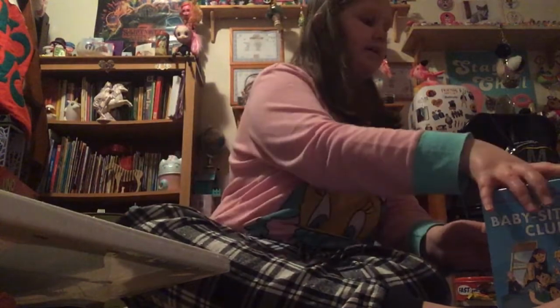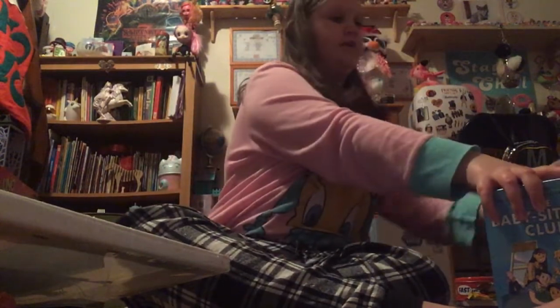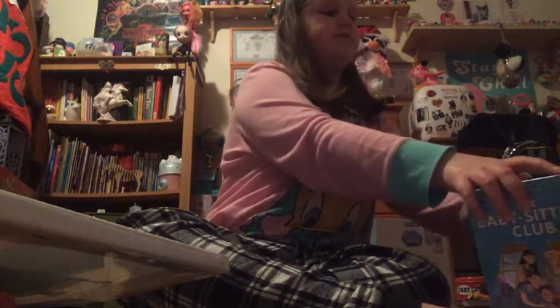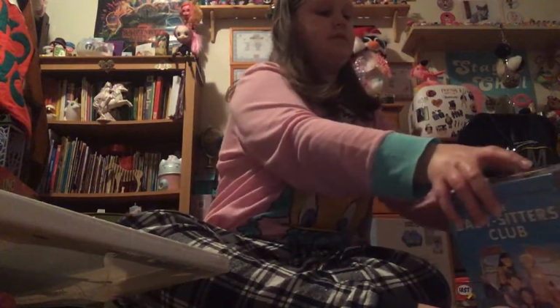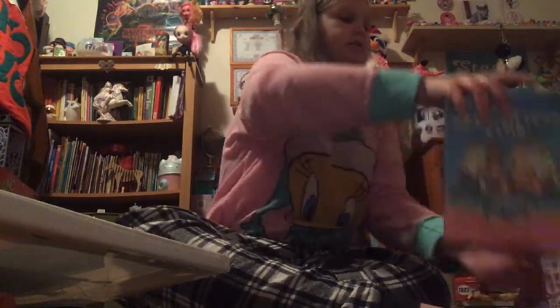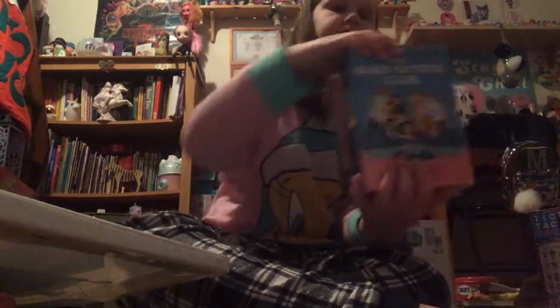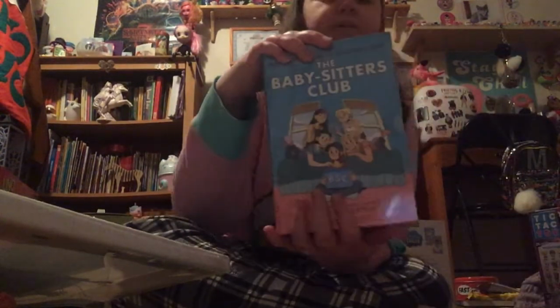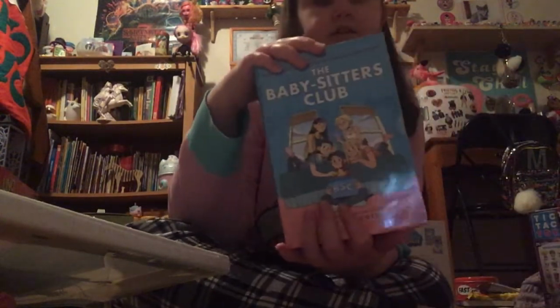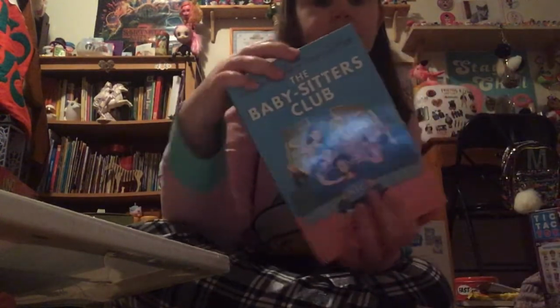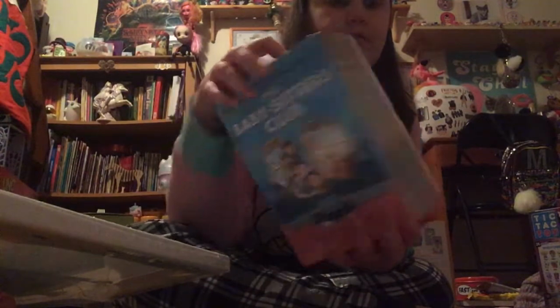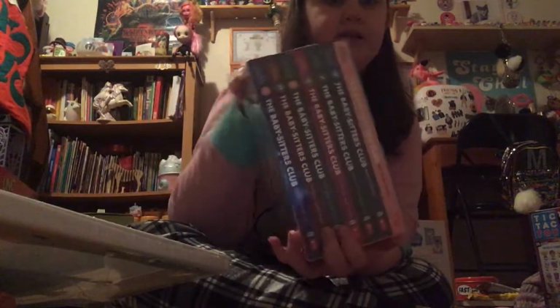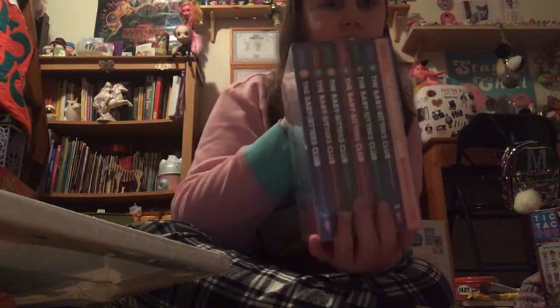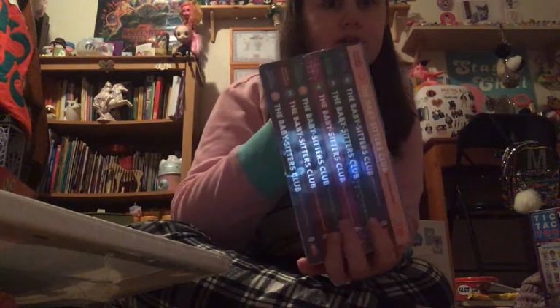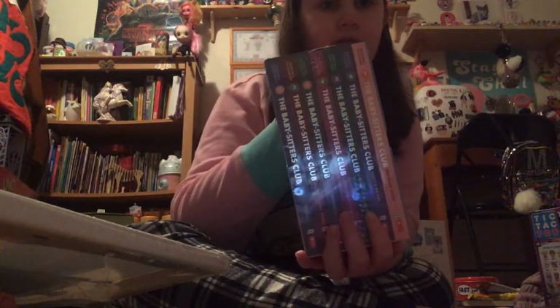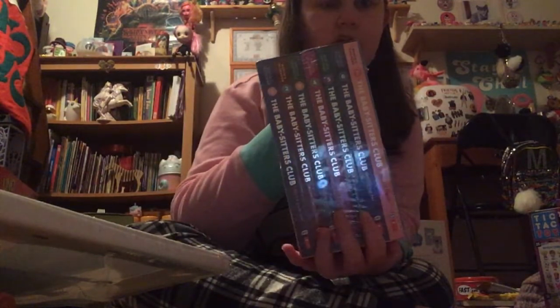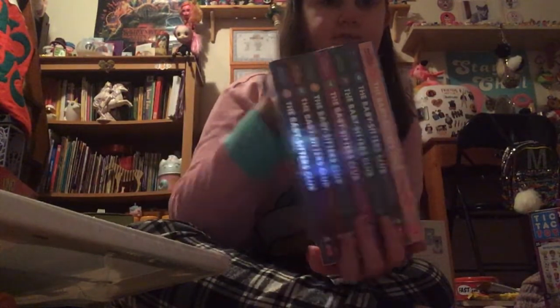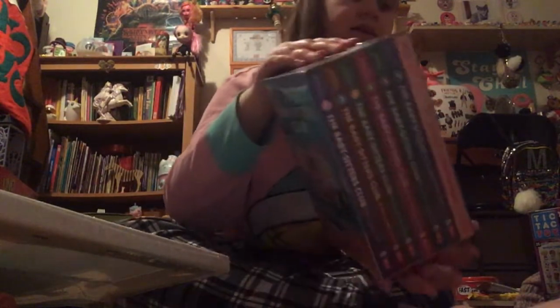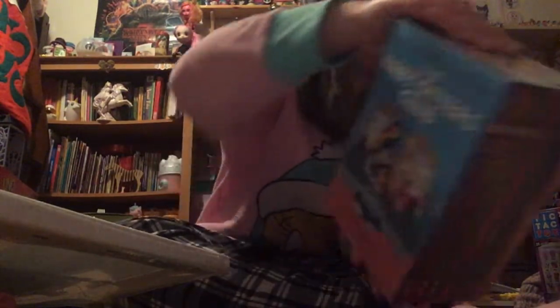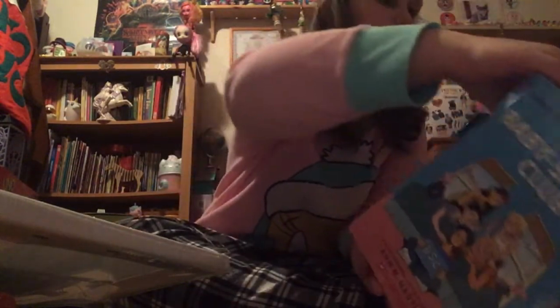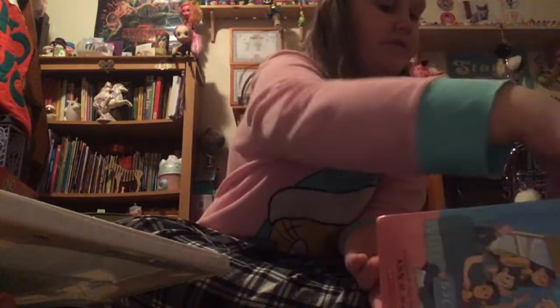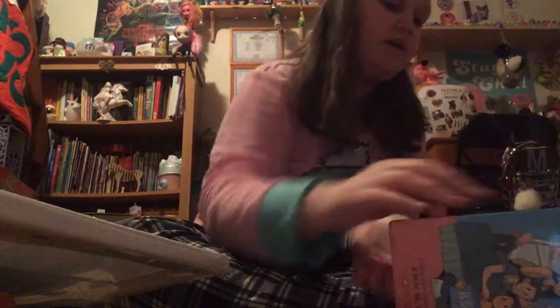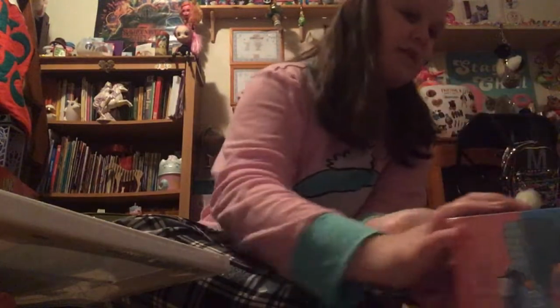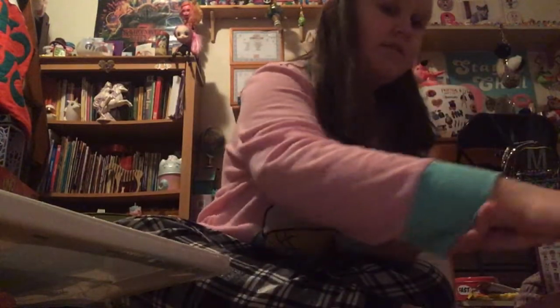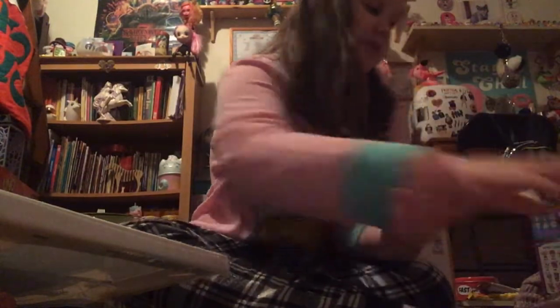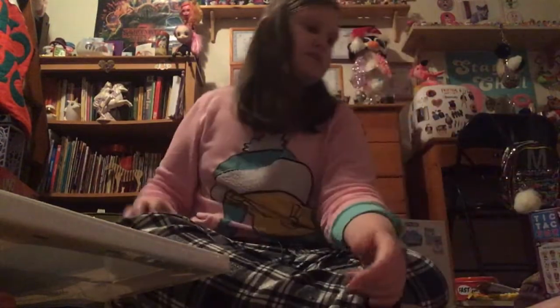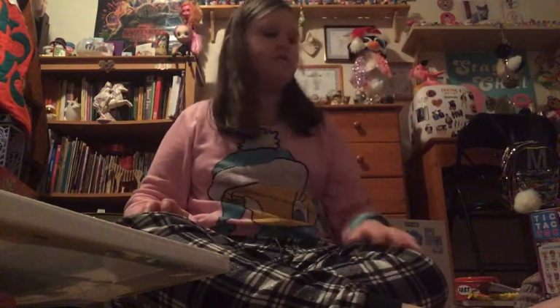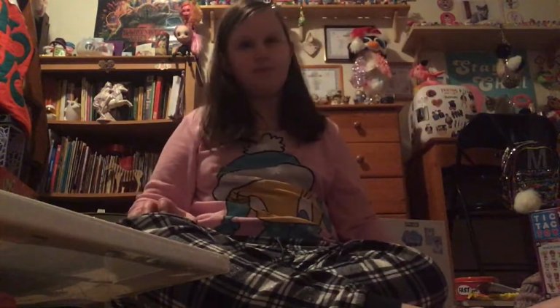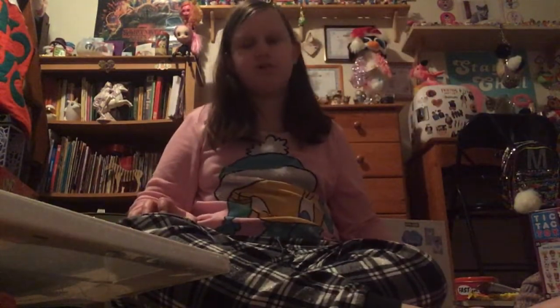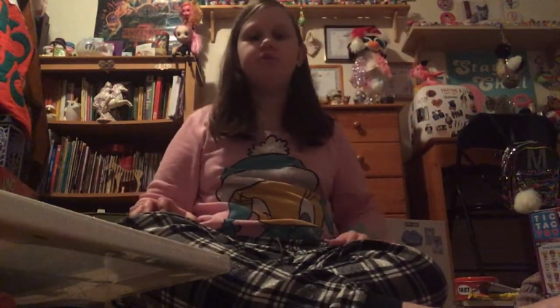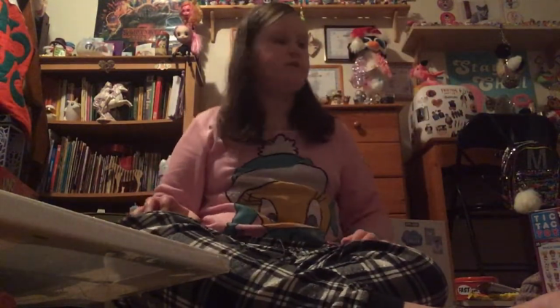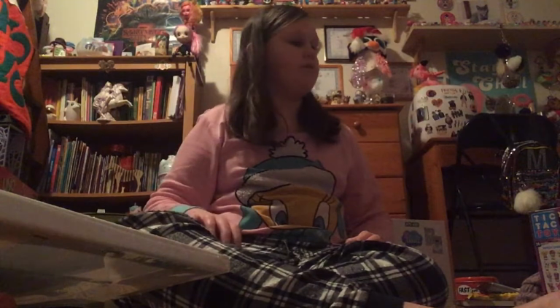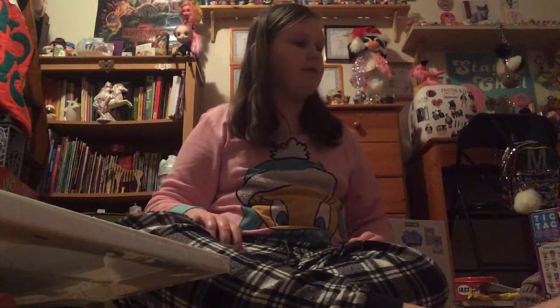Then I got this Babysitter's Club 7-pack. It's a whole series — they're graphic novels. I really like them. I read the first book and watched the show, so I wanted to read more of them.